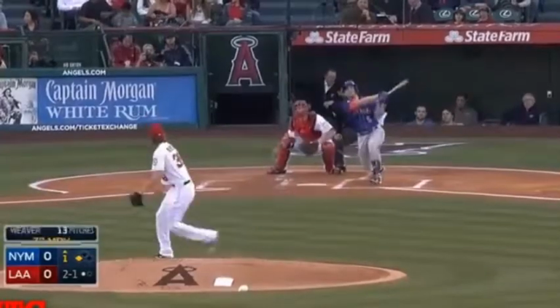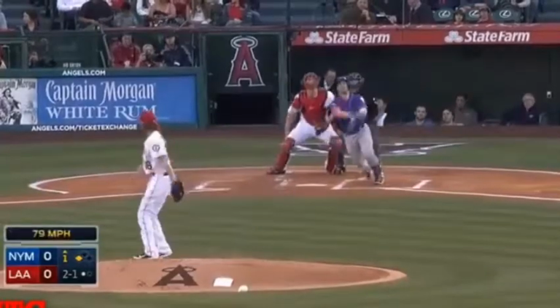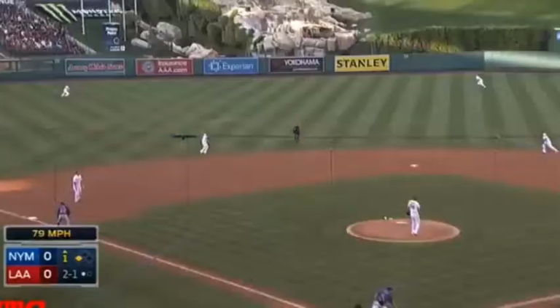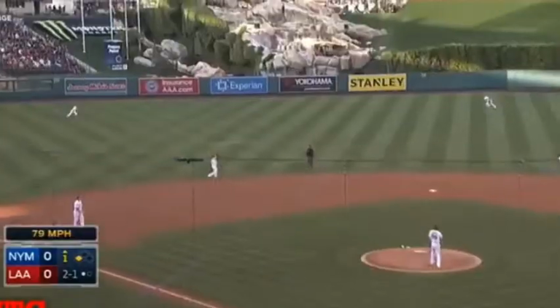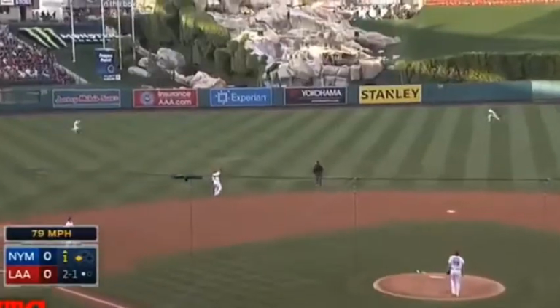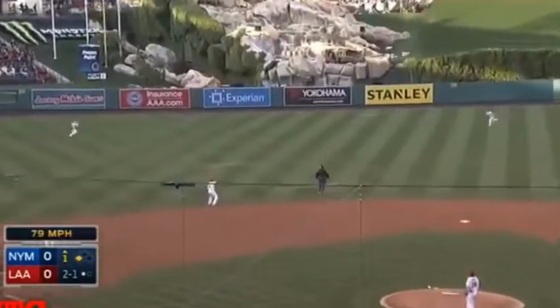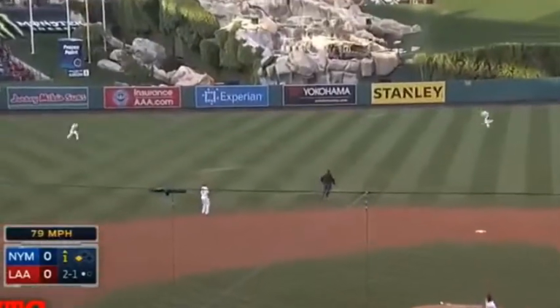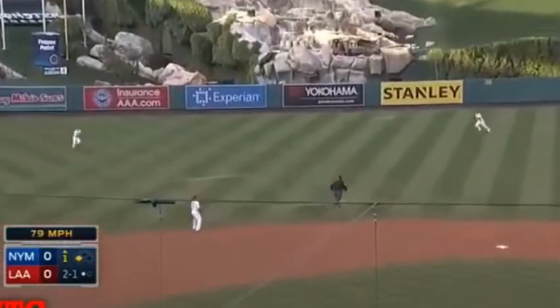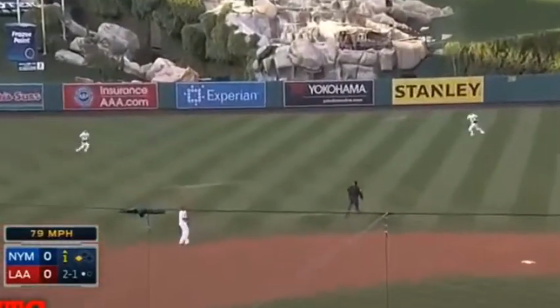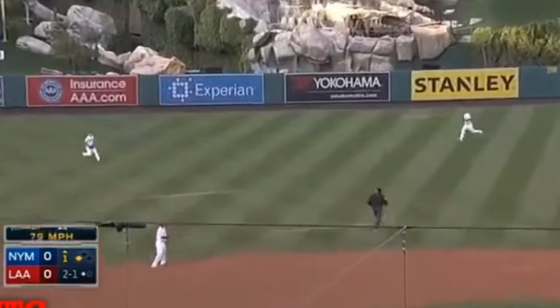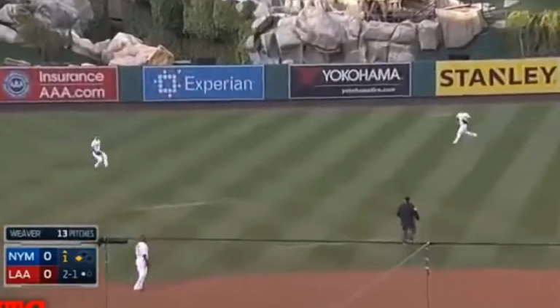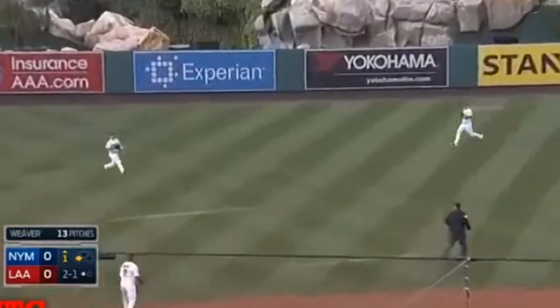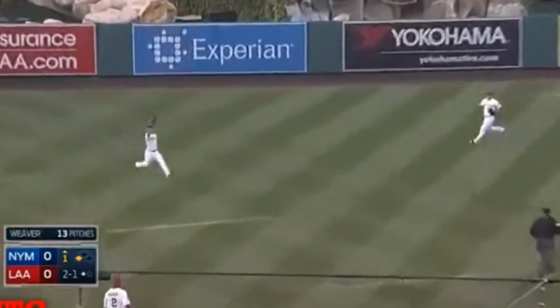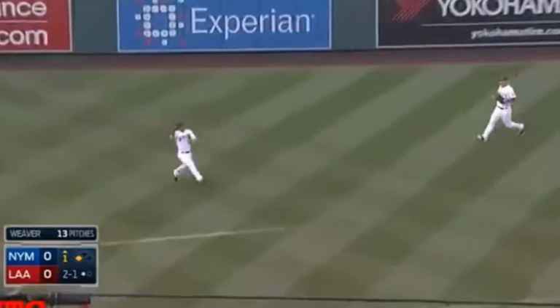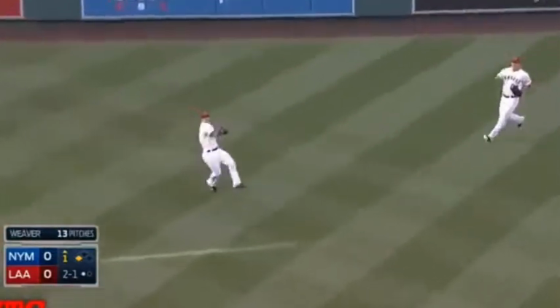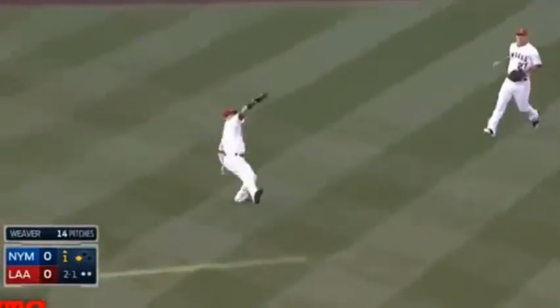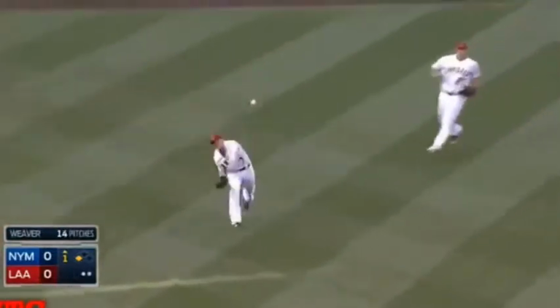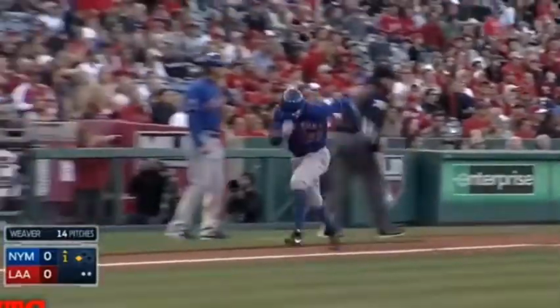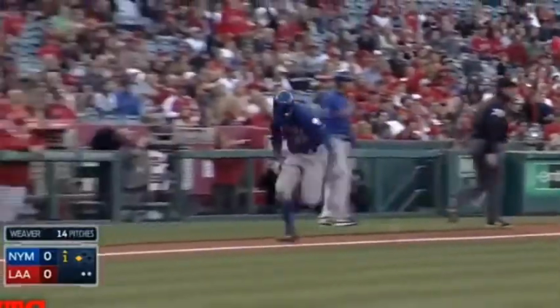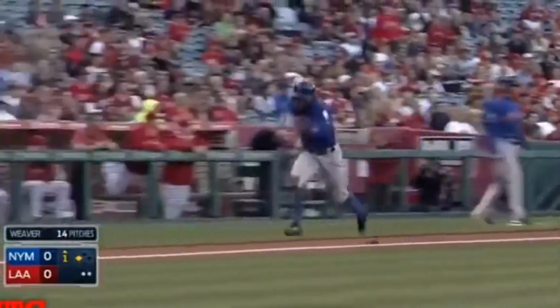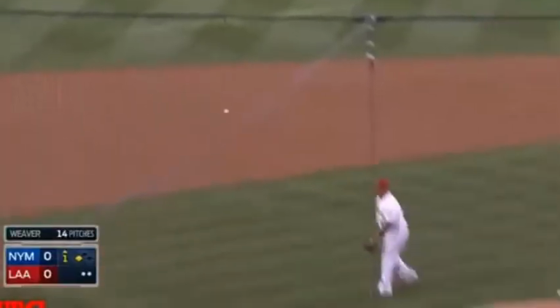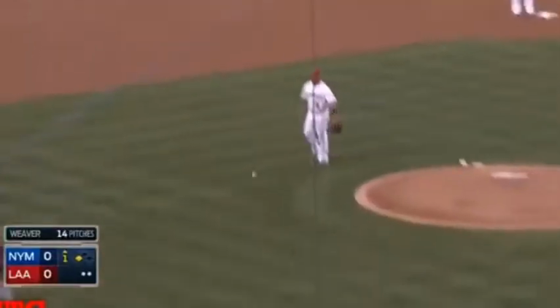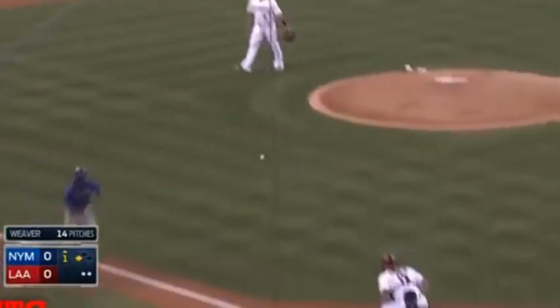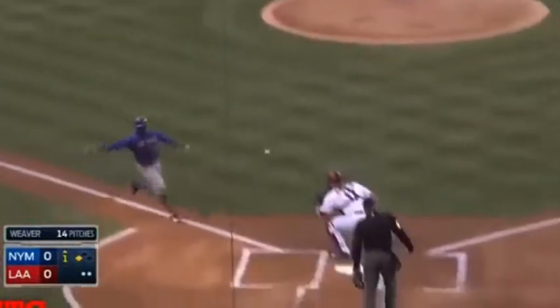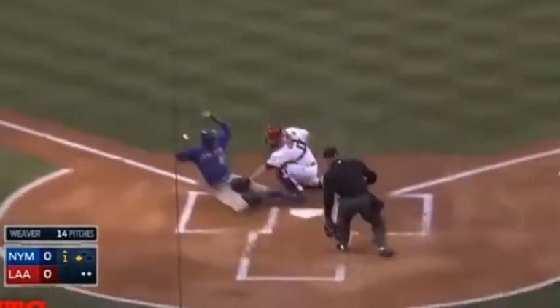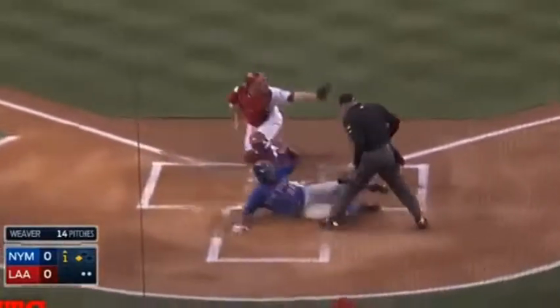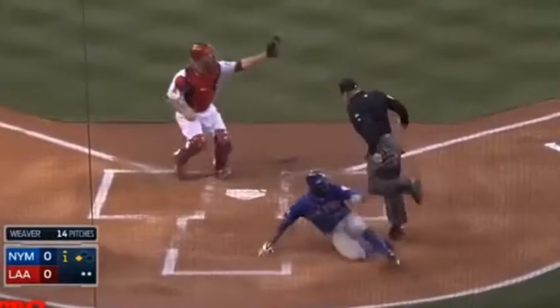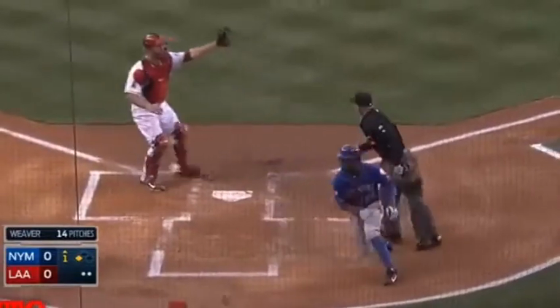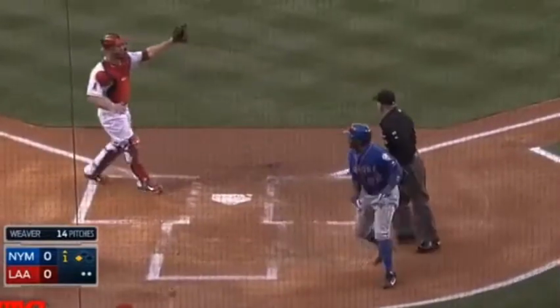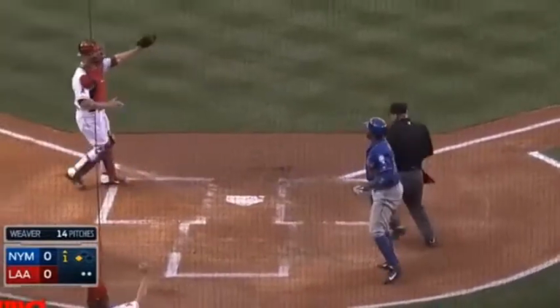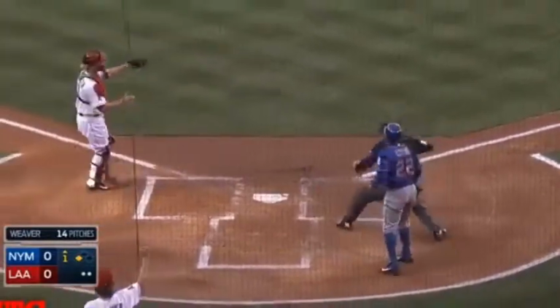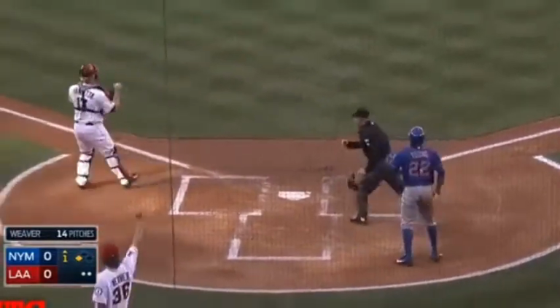This one out to shallow left center field. Here comes Collin Calgill, he's there, makes the grab. Young's trying to score — here comes the throw to the plate, and it is in time!